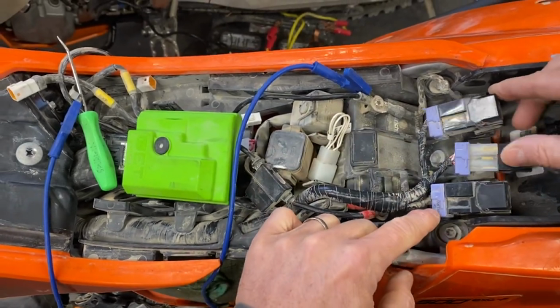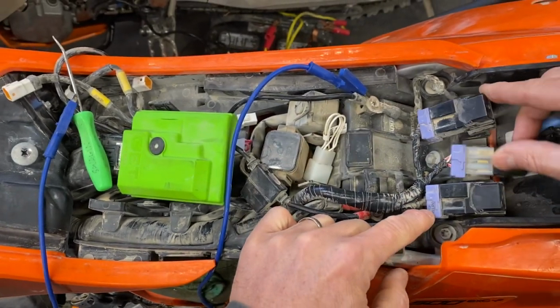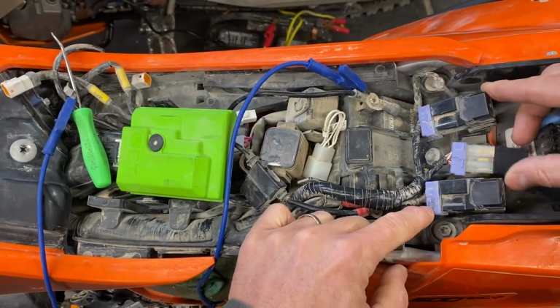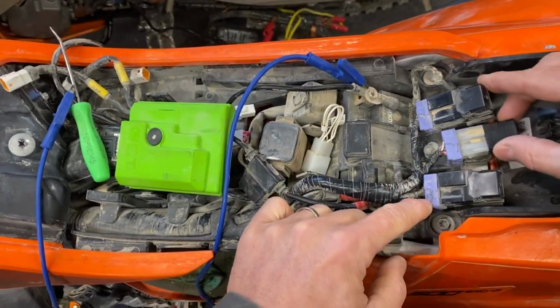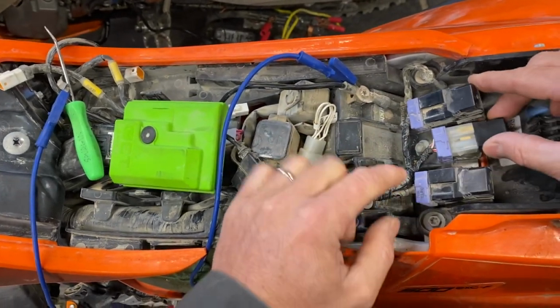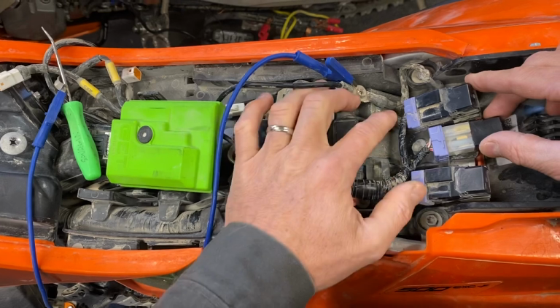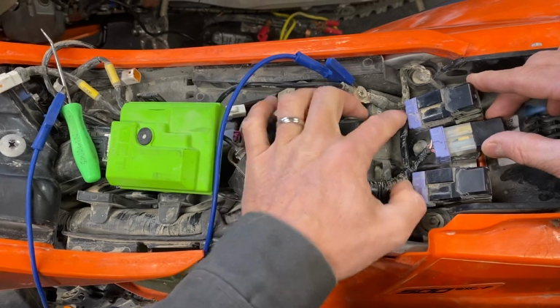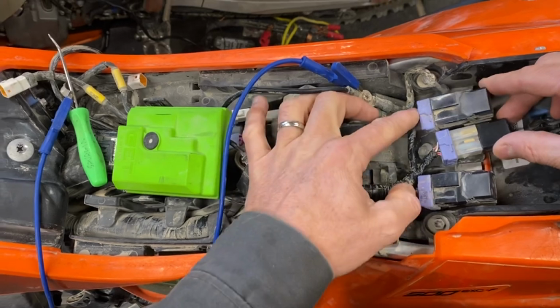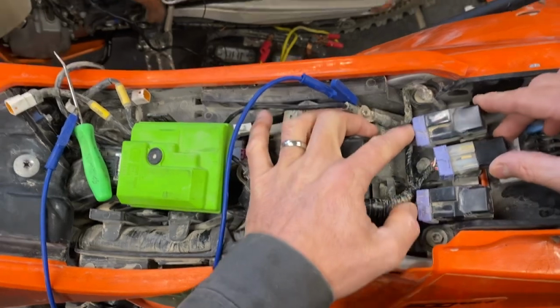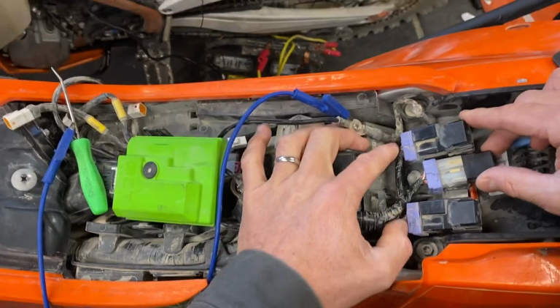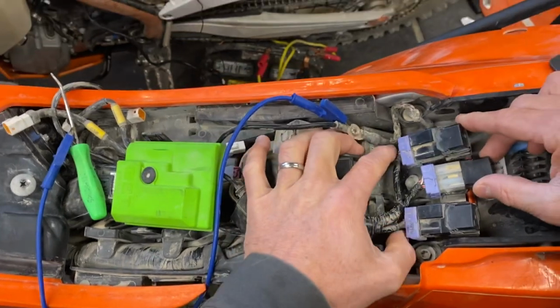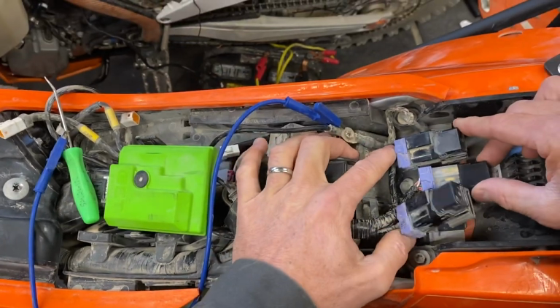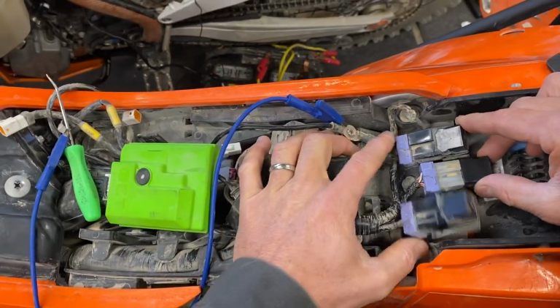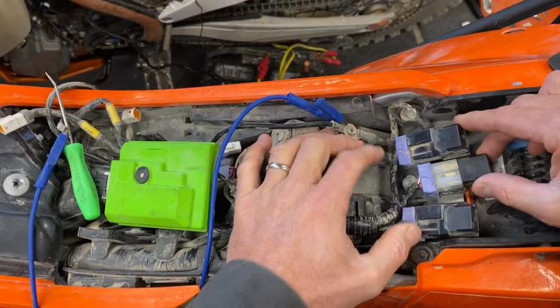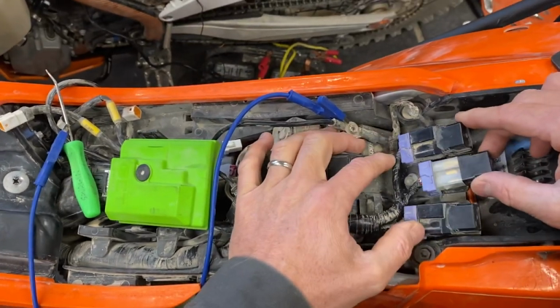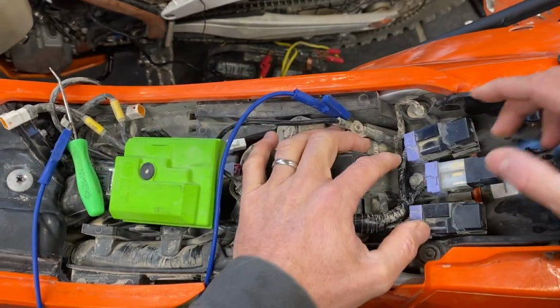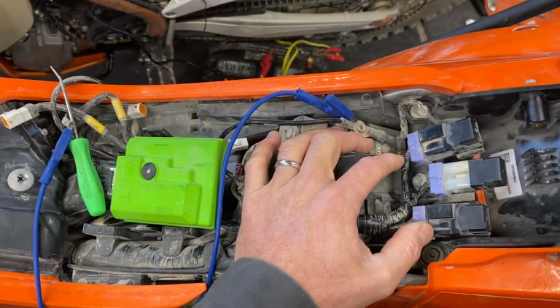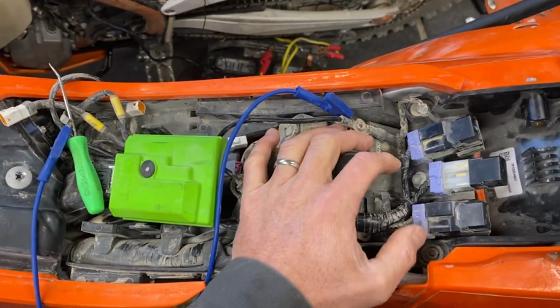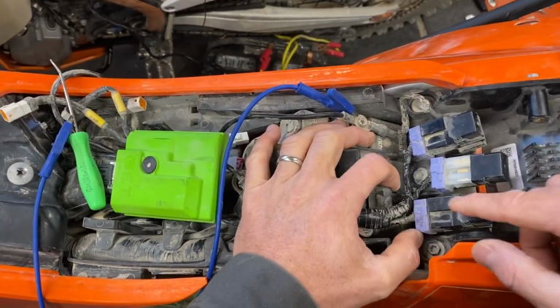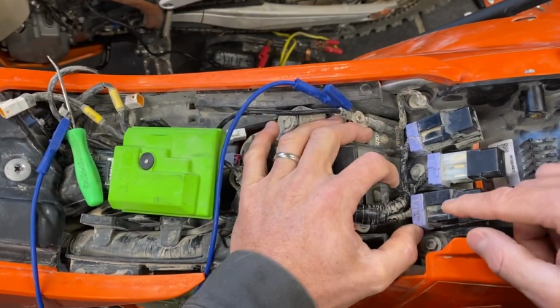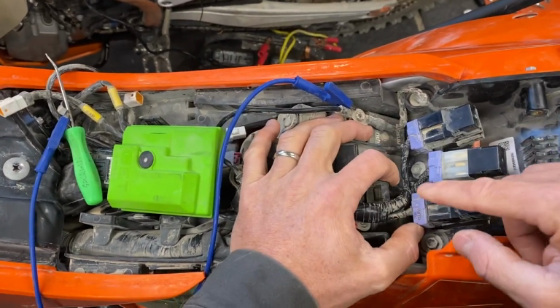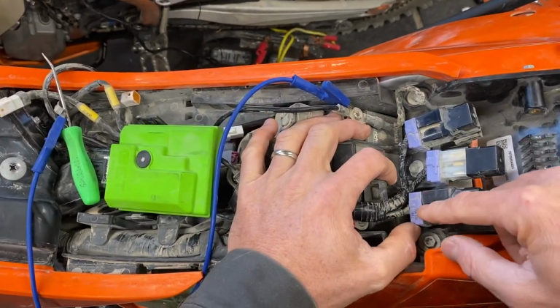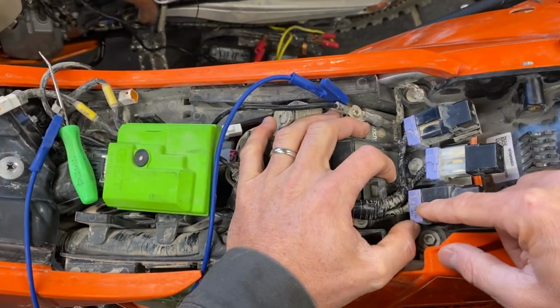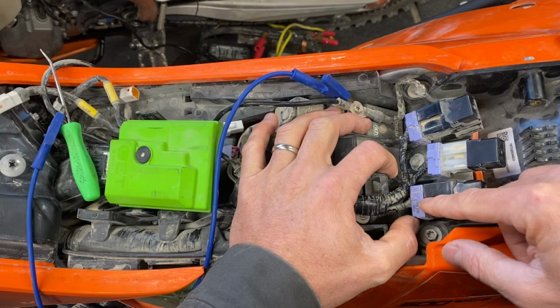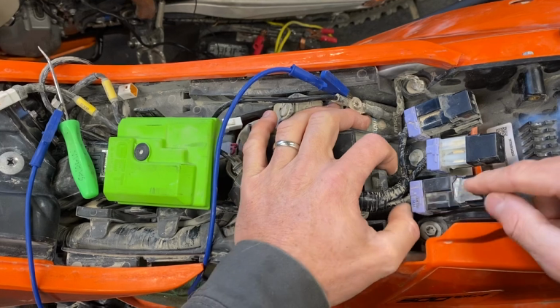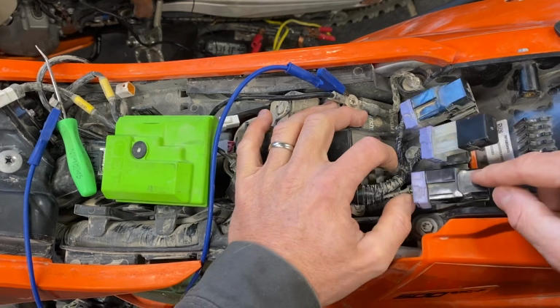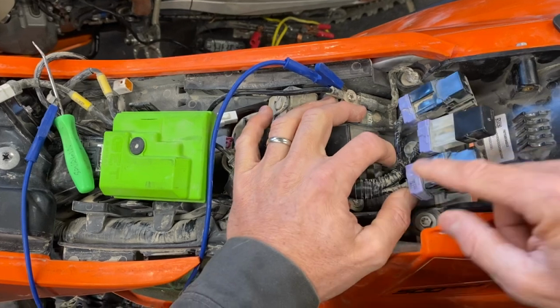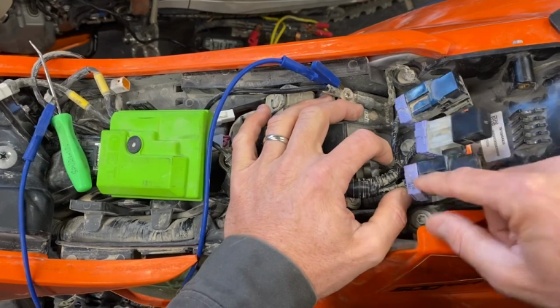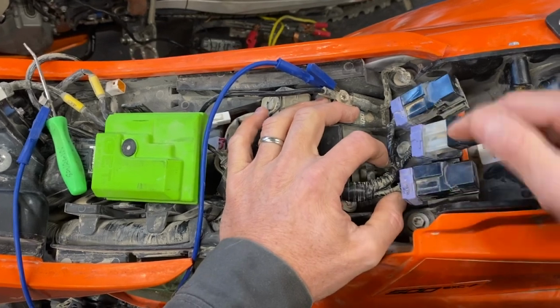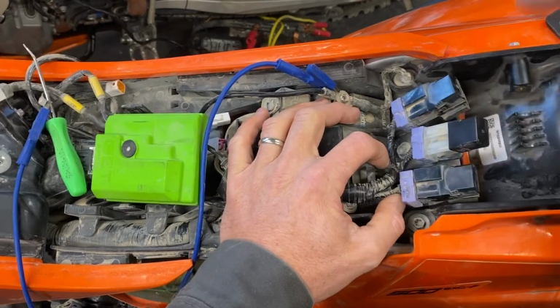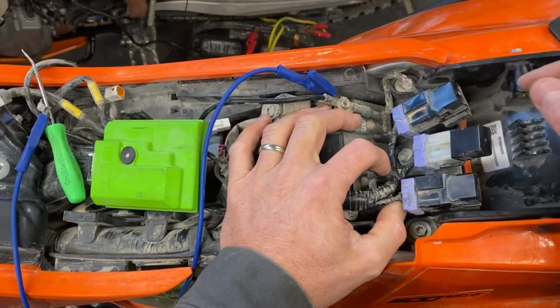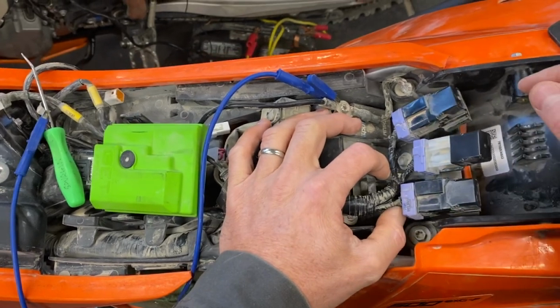You can go ahead and mark those on your bike if you'd like to, to remember what they are. They only tell you which one is the fuel relay — they don't tell you the other ones.